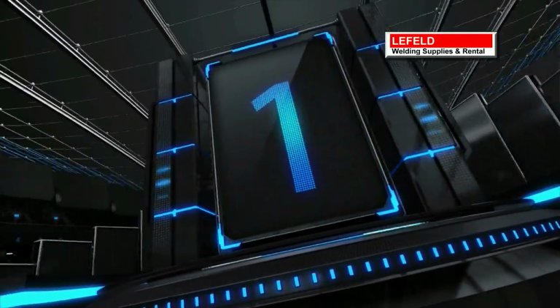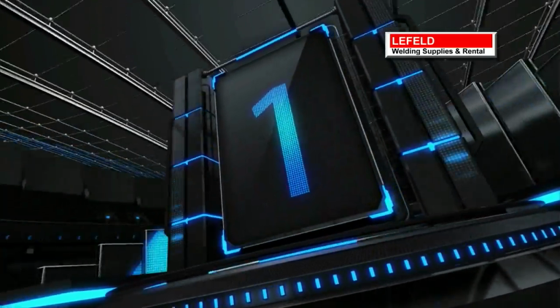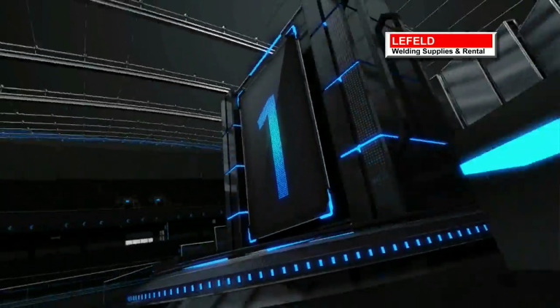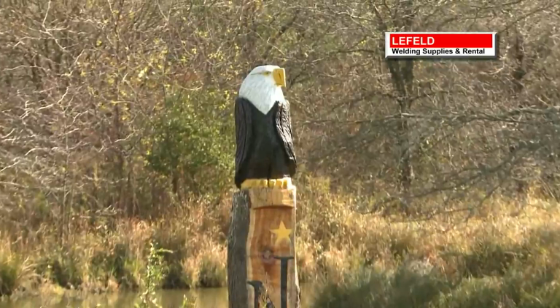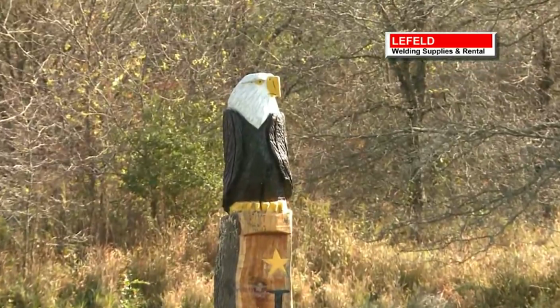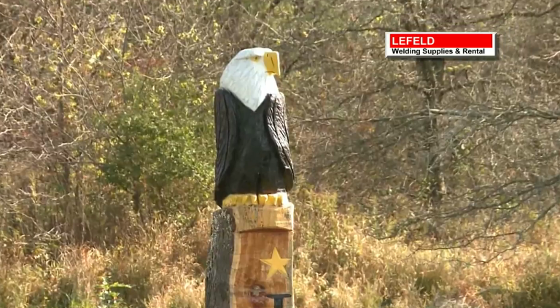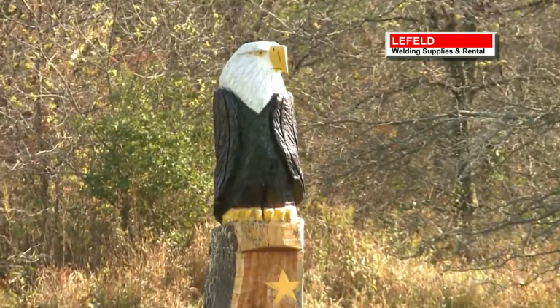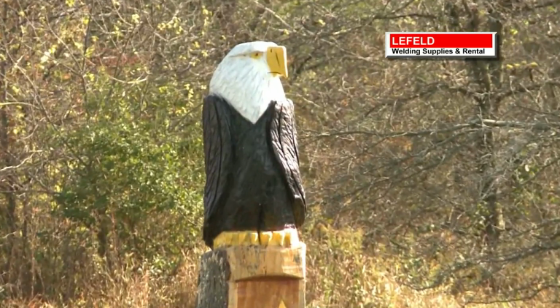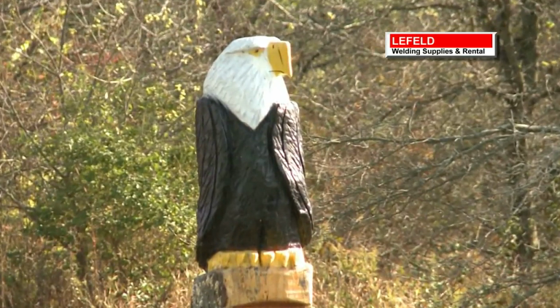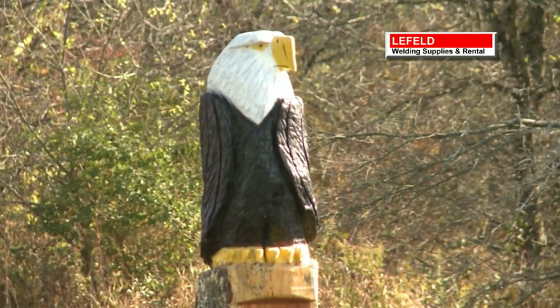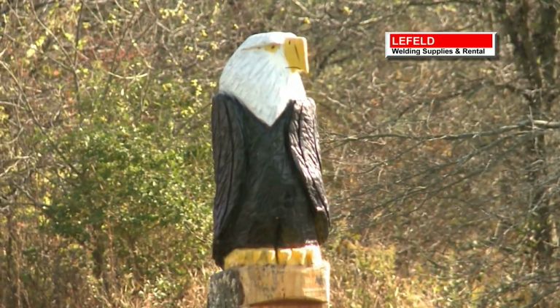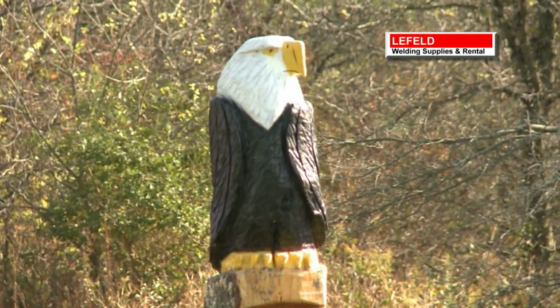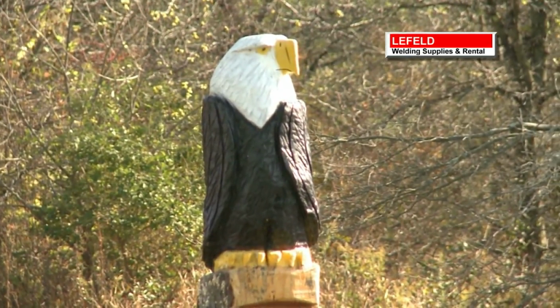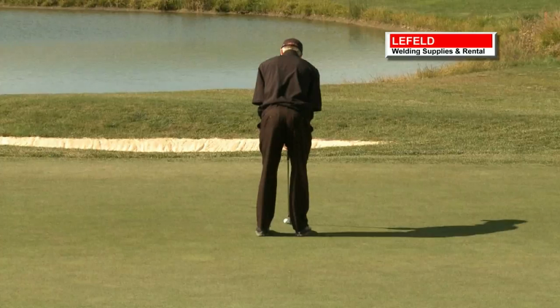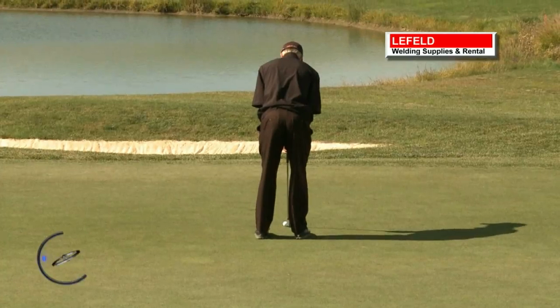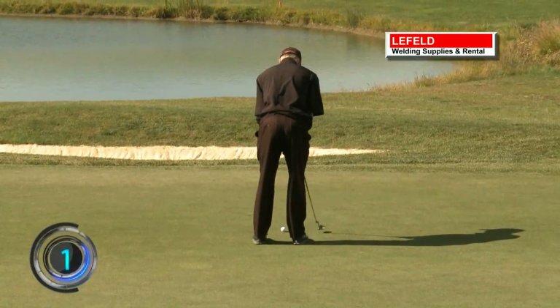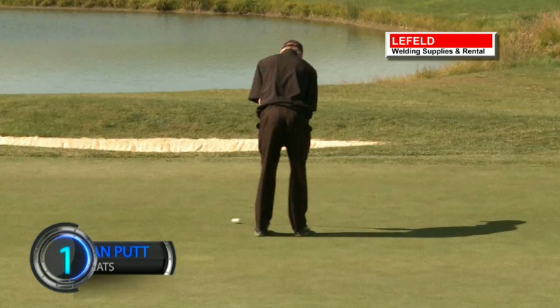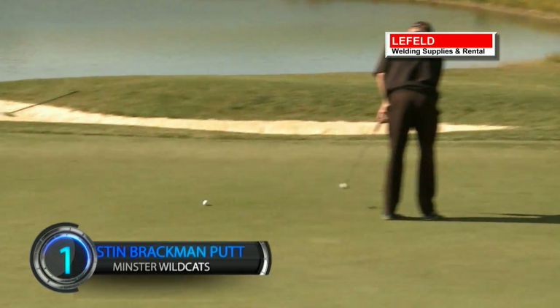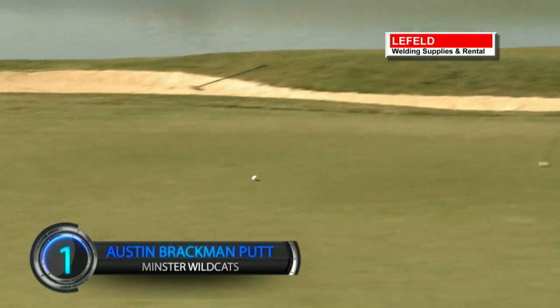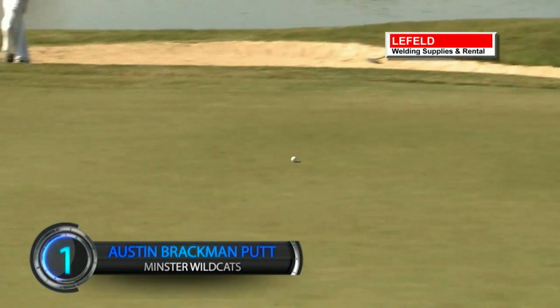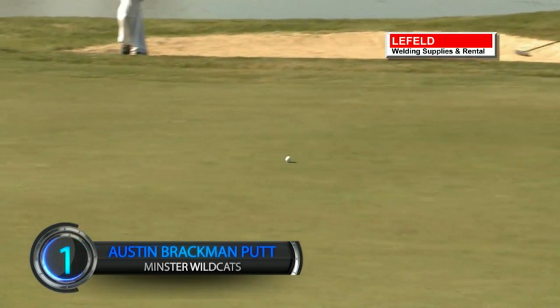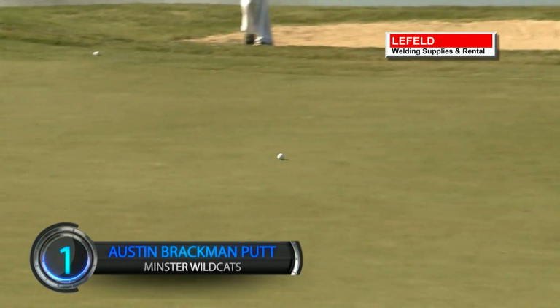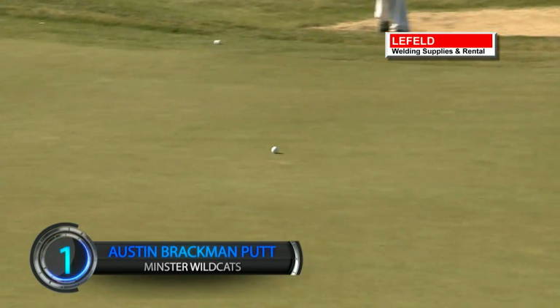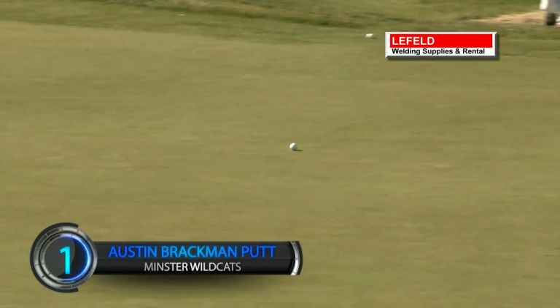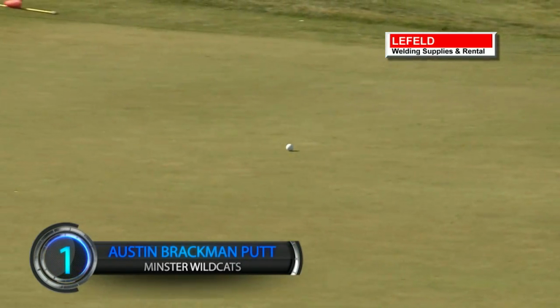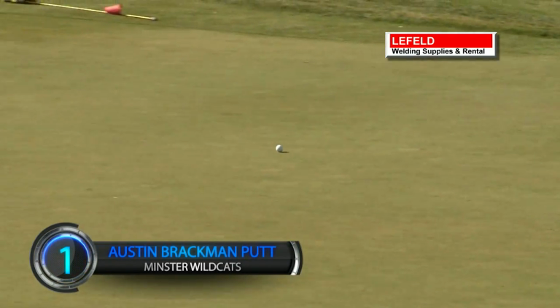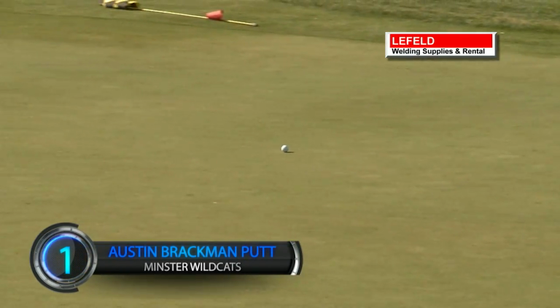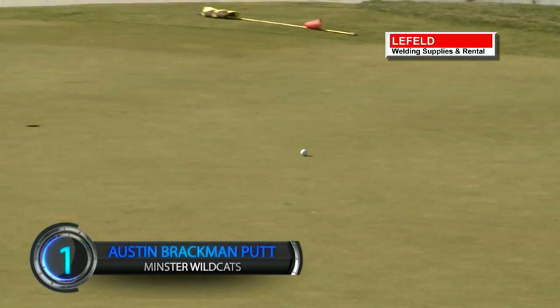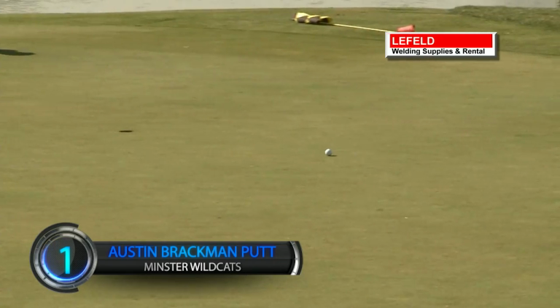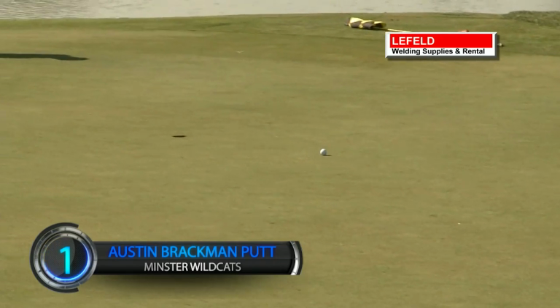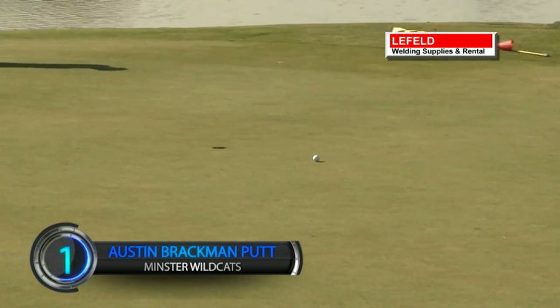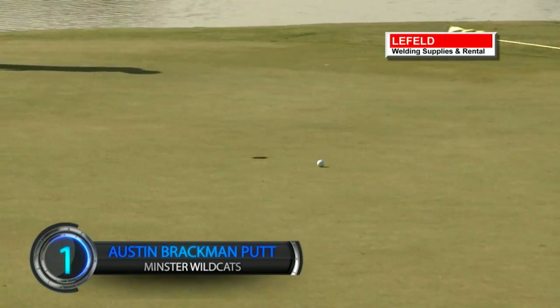Boys golf taking the No. 1 spot on the countdown. It's Day 2 at North Star. Austin Brackman of Minster putting on the 17th green. It seems to roll forever before it finds the bottom of the cup. Had to be from more than 40 feet out for the birdie.